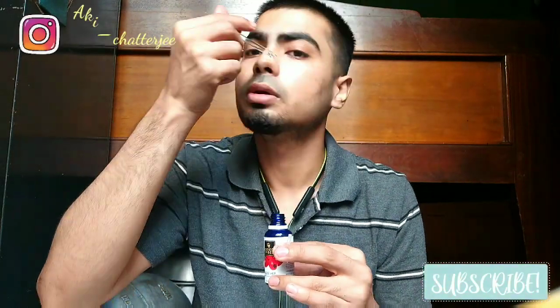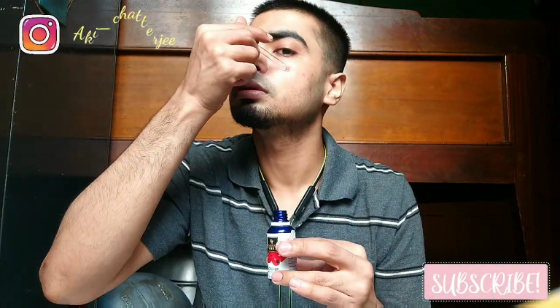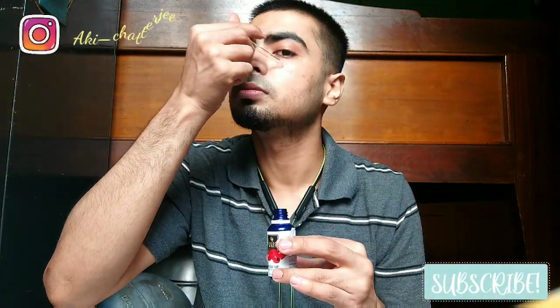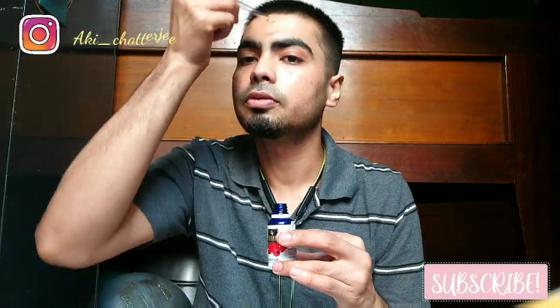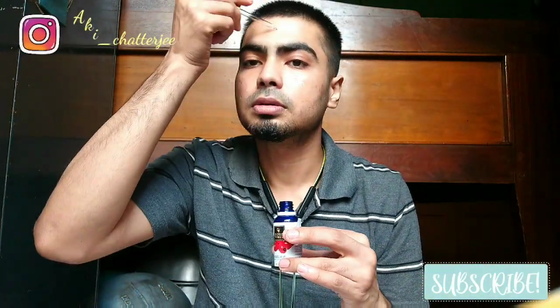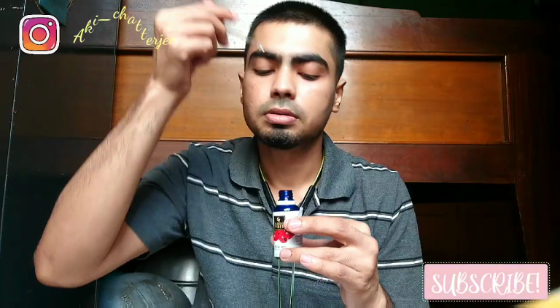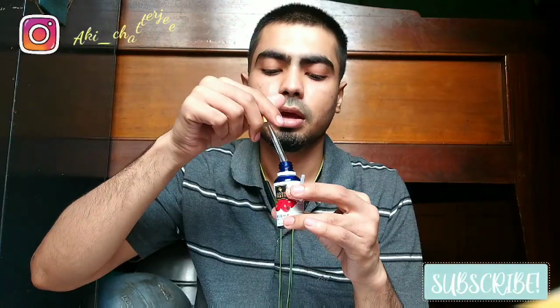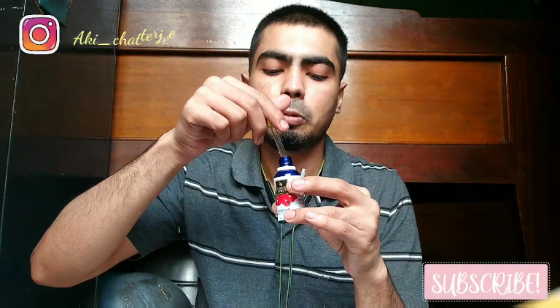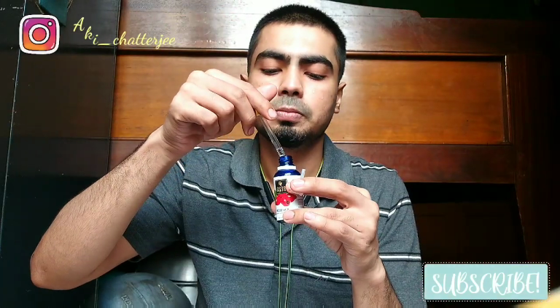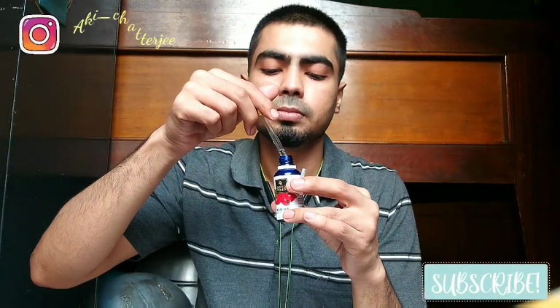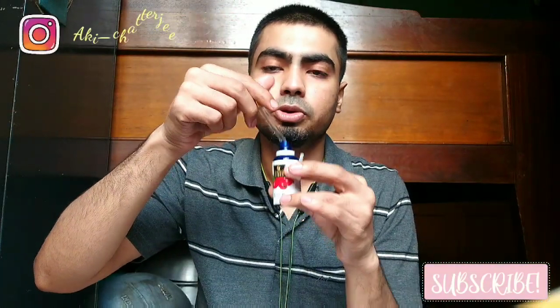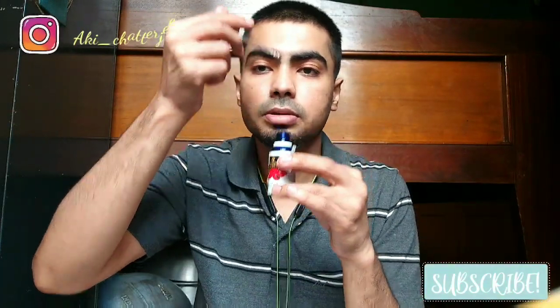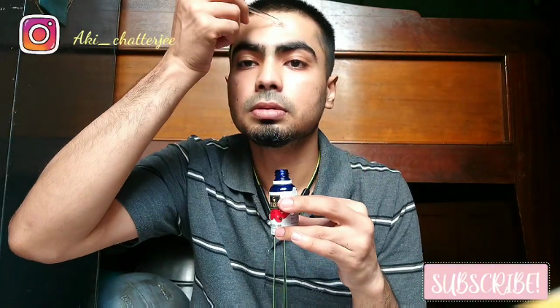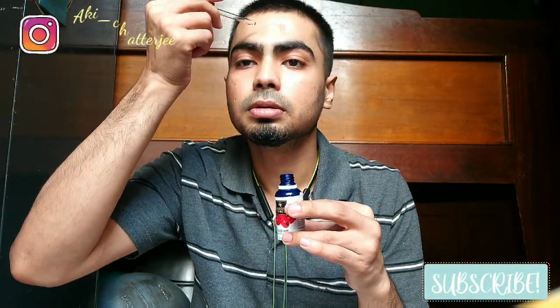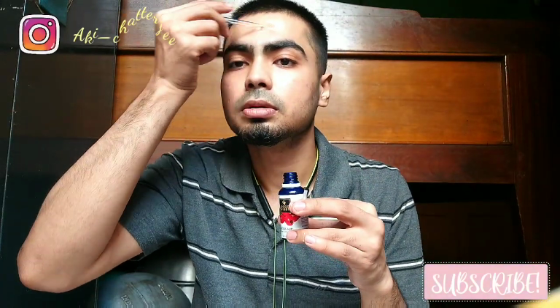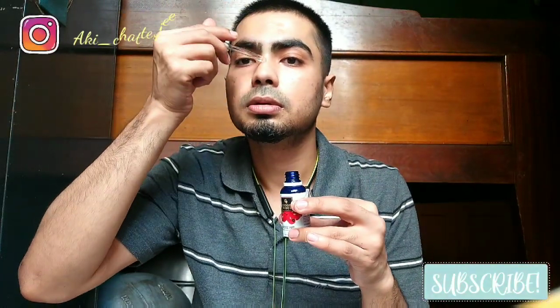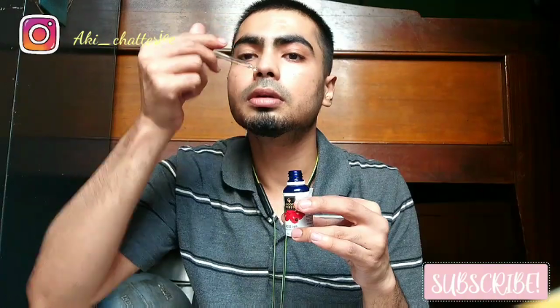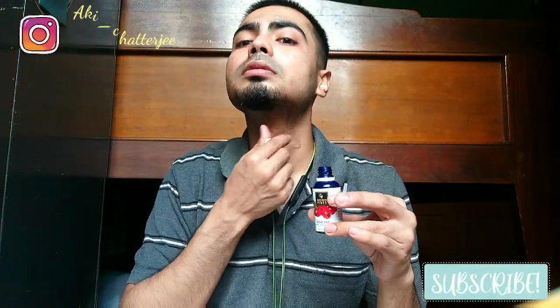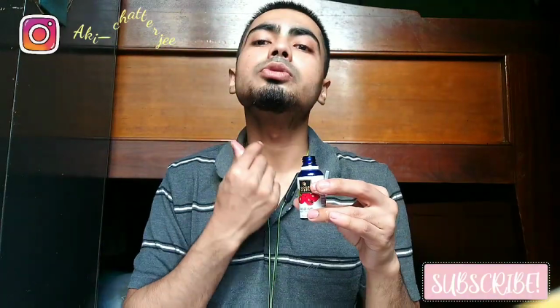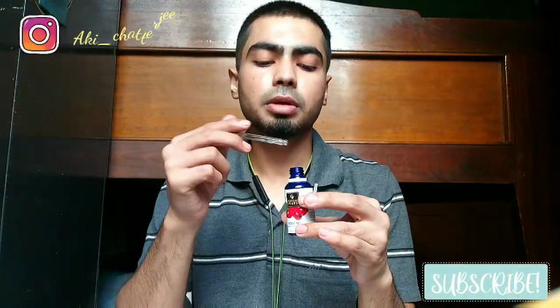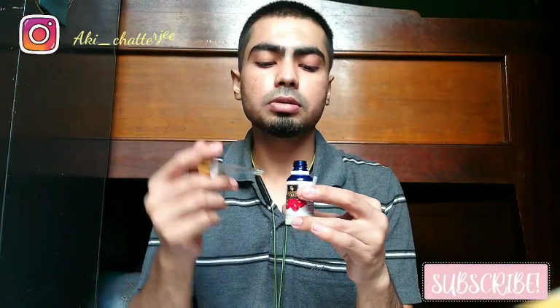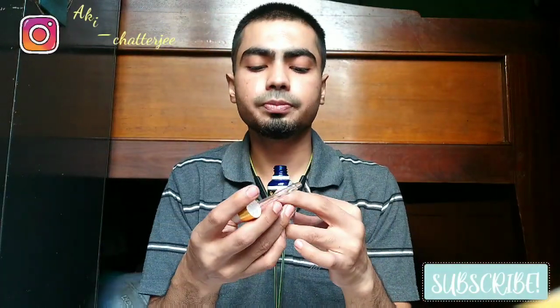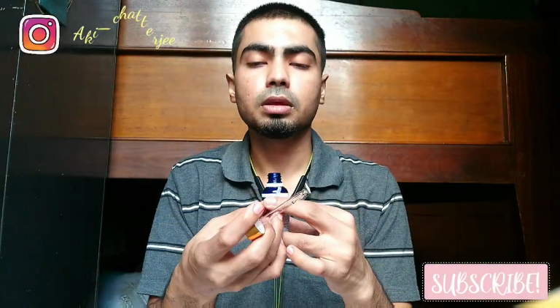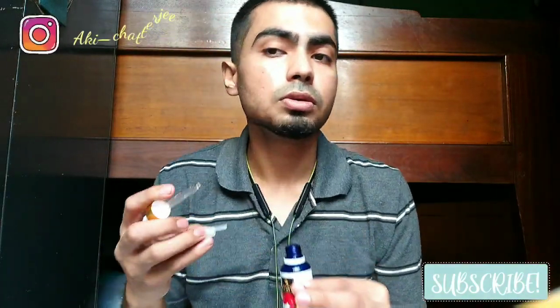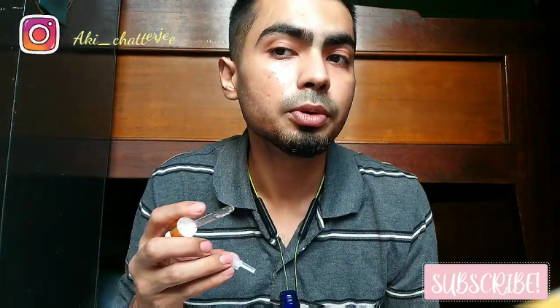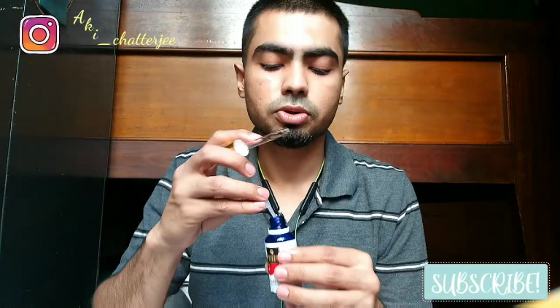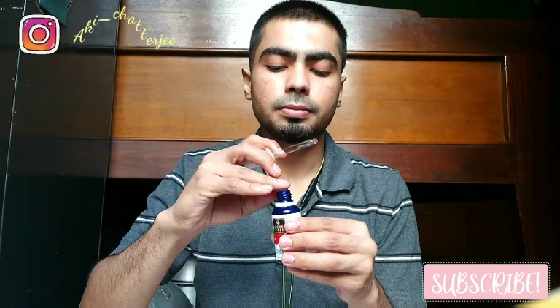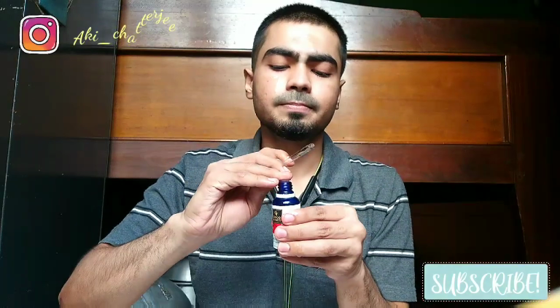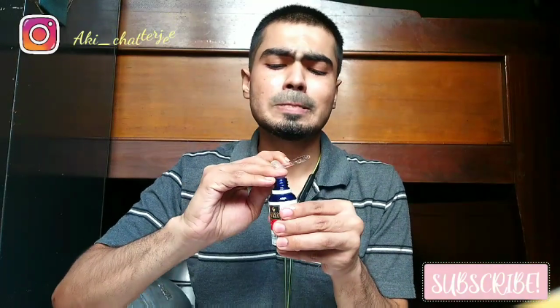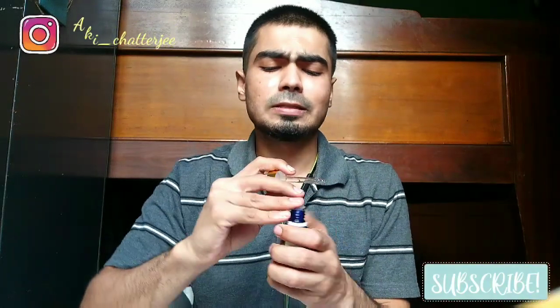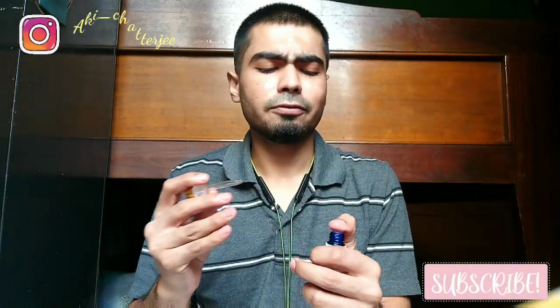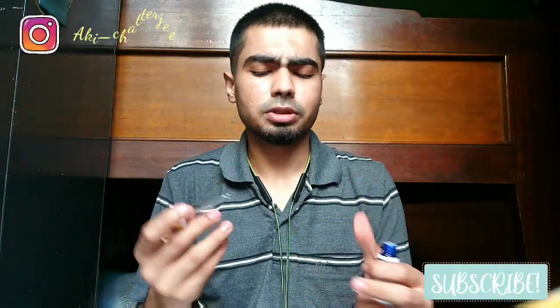You can see it dripping on my face — I need a bit more. I apply it on my neck as well. It's quite dripping and a bit tough to close.